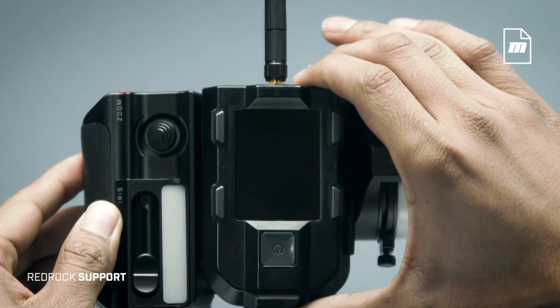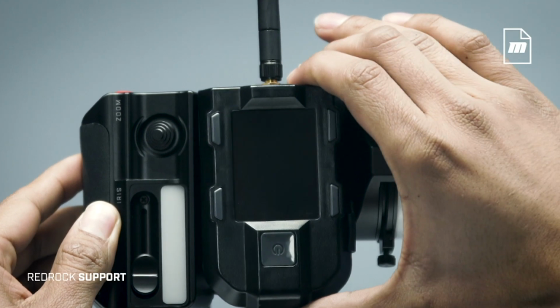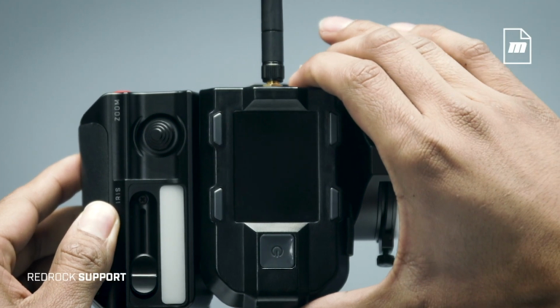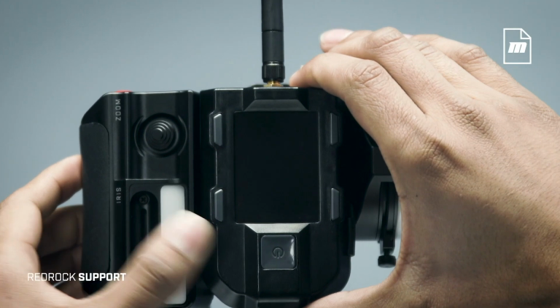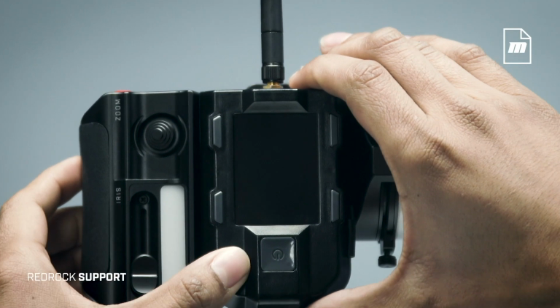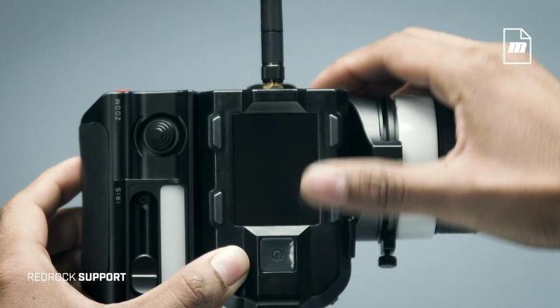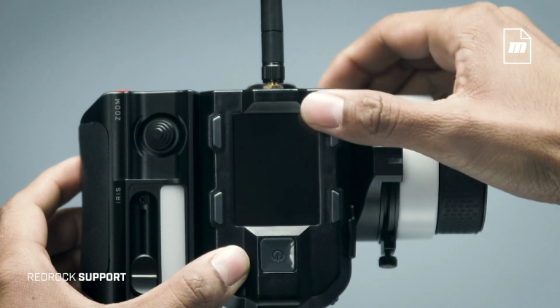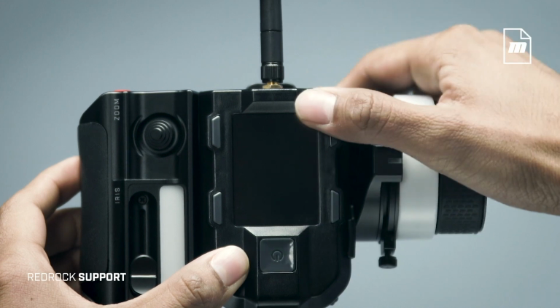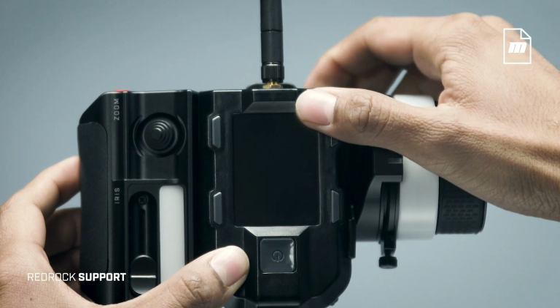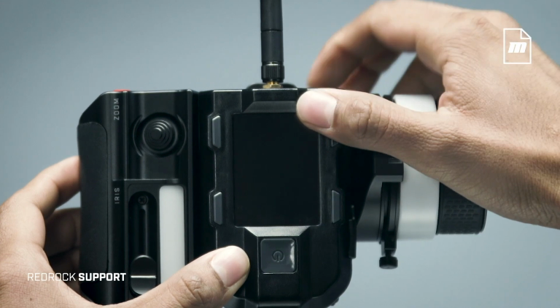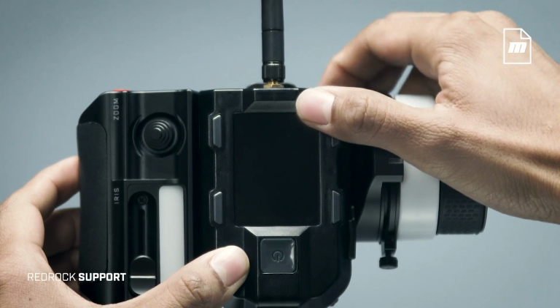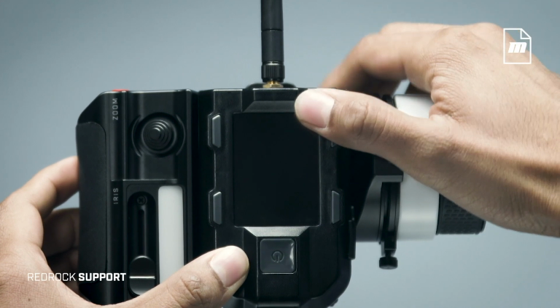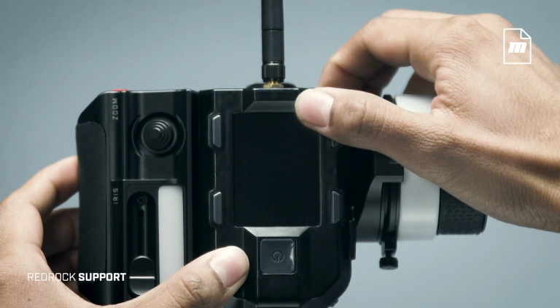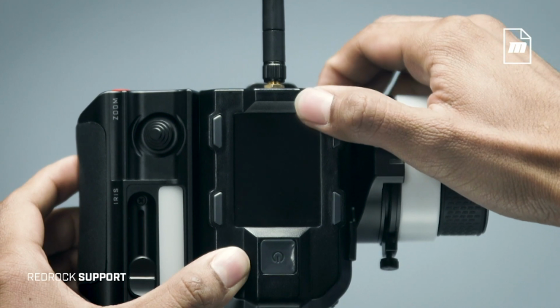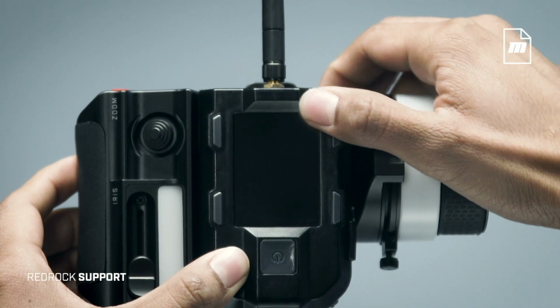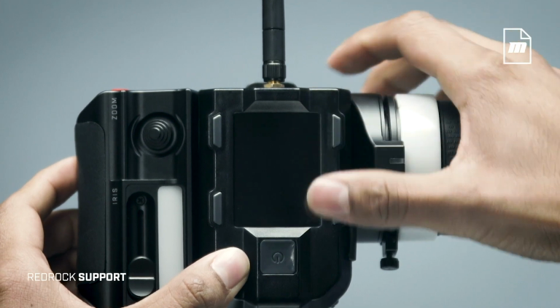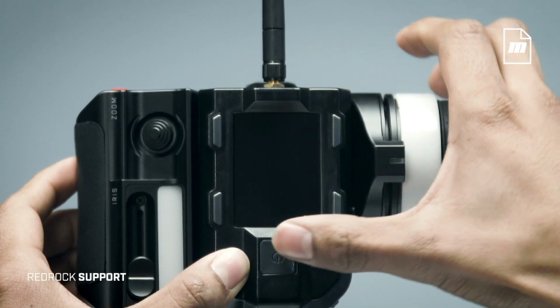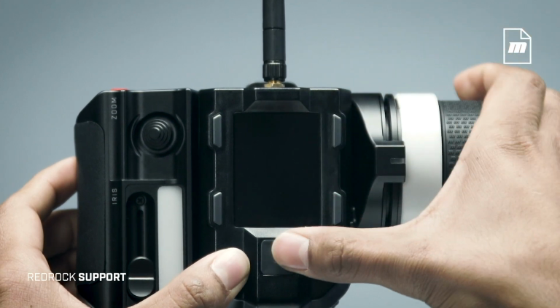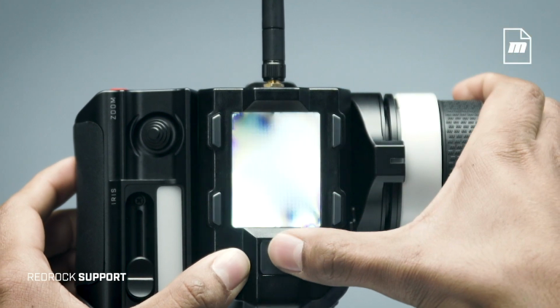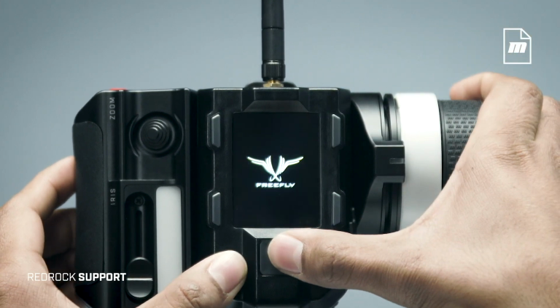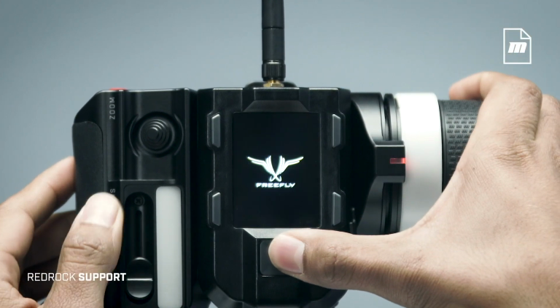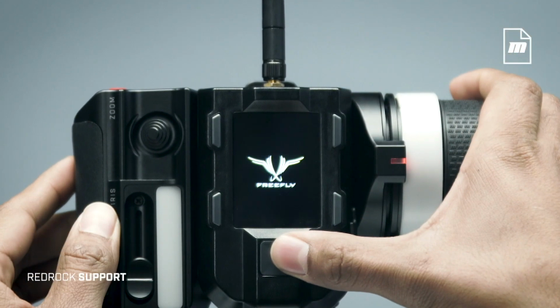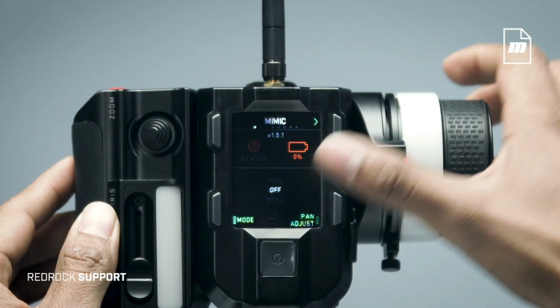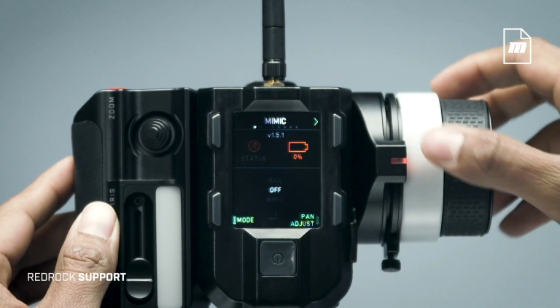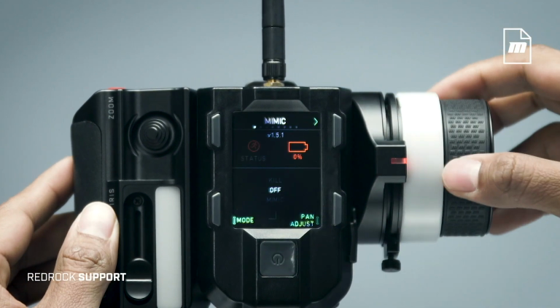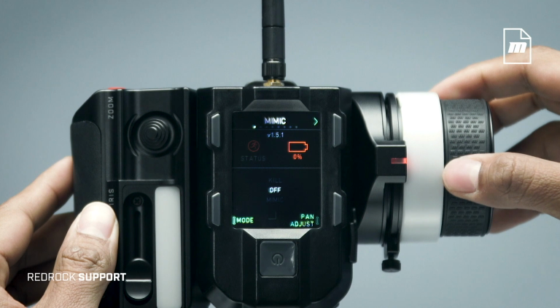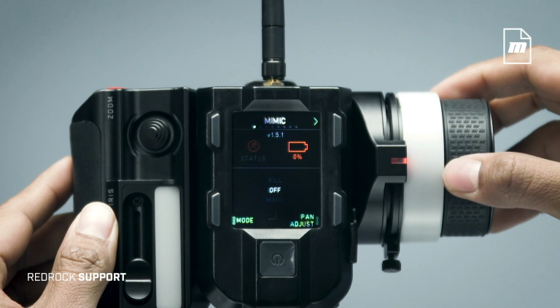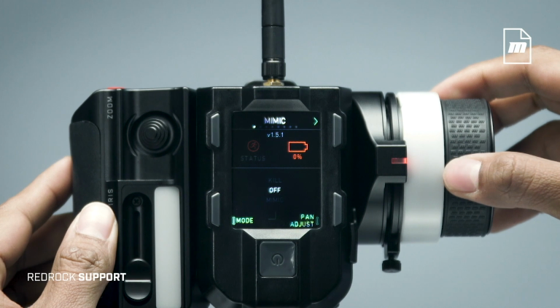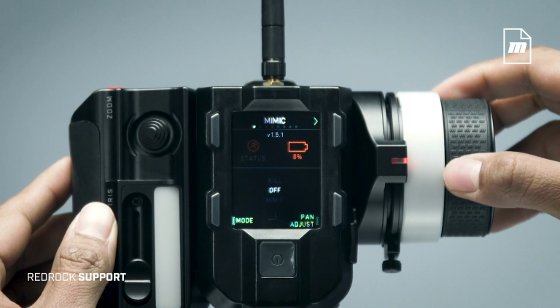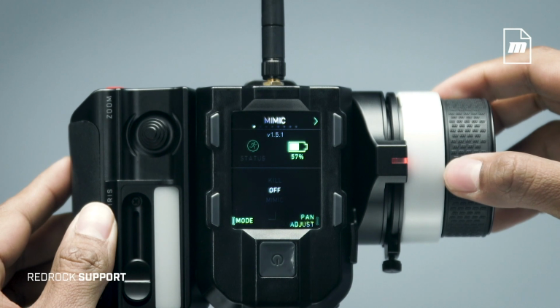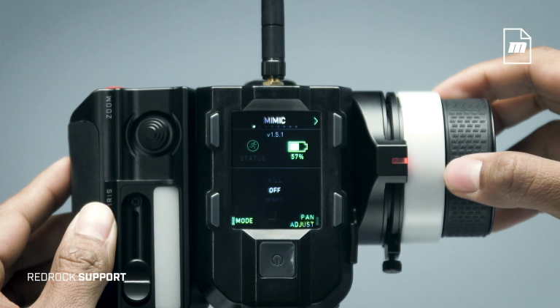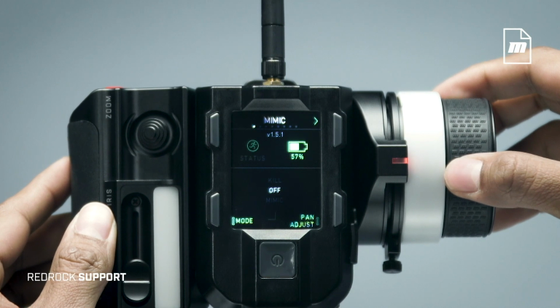Insert the Mimic into the commander, connect to COM1 or COM2, and enter Fizz mode. See the Red Rock support page for more help setting up the commander.